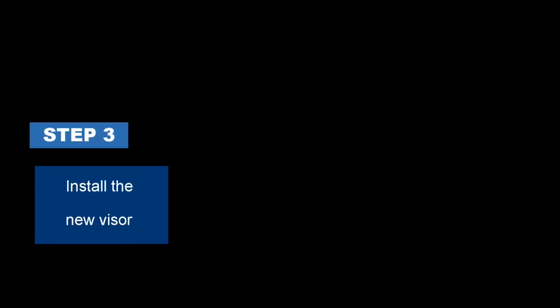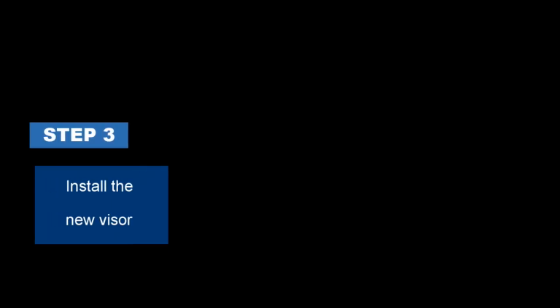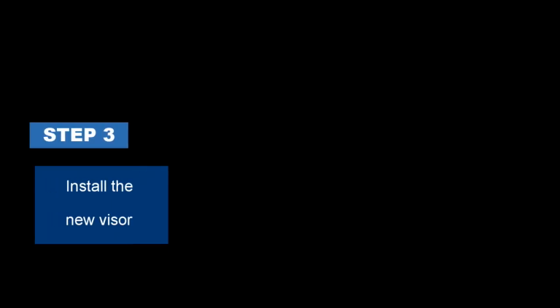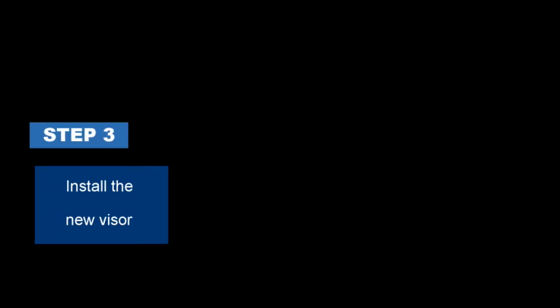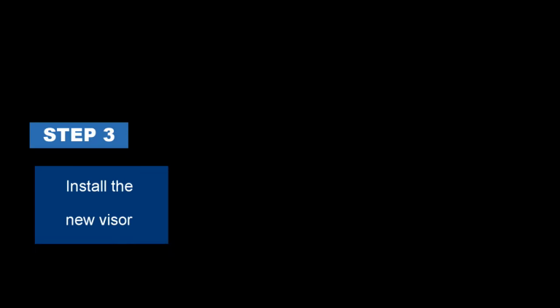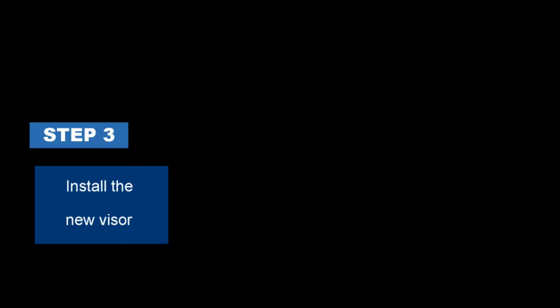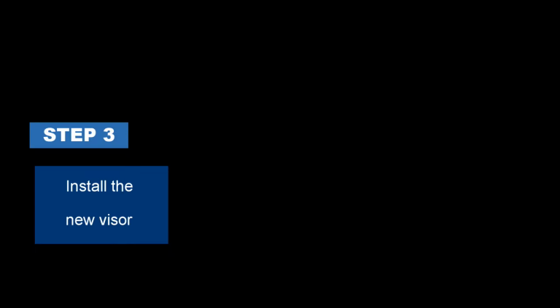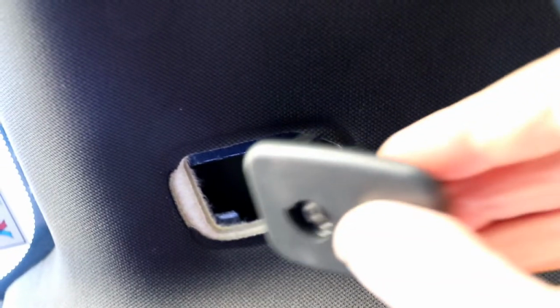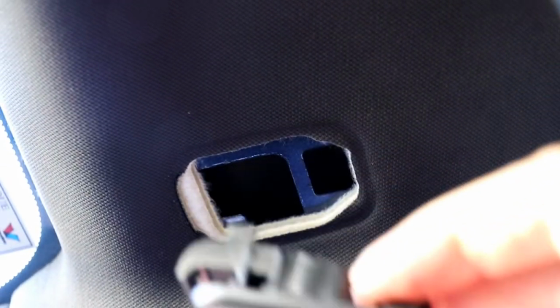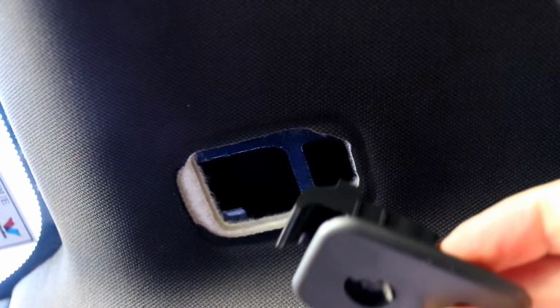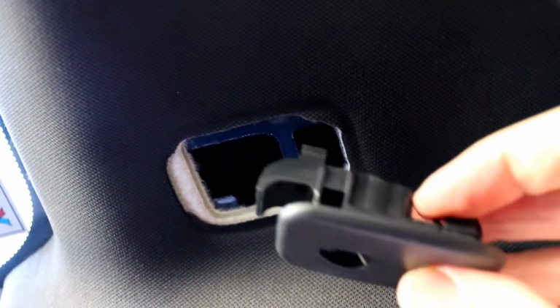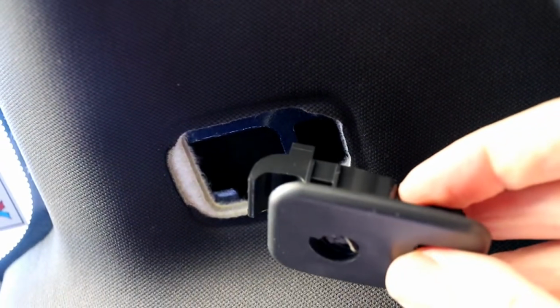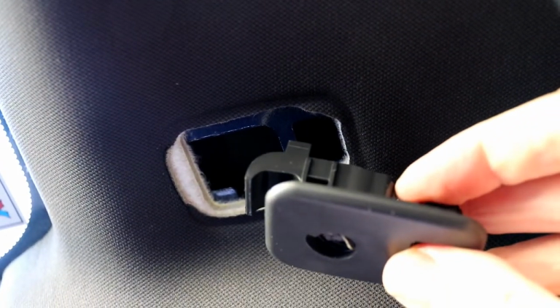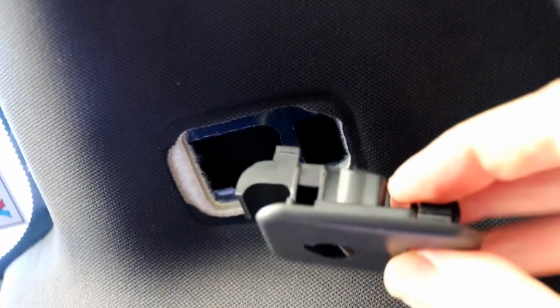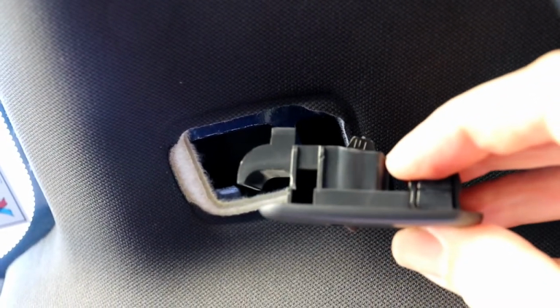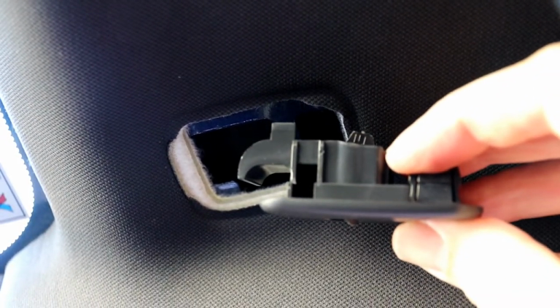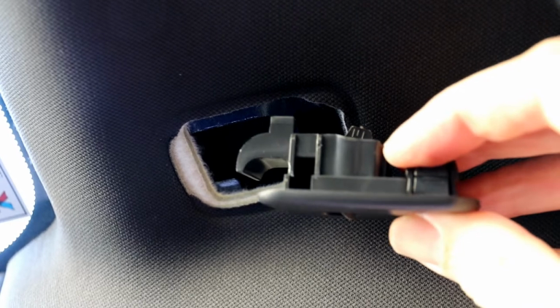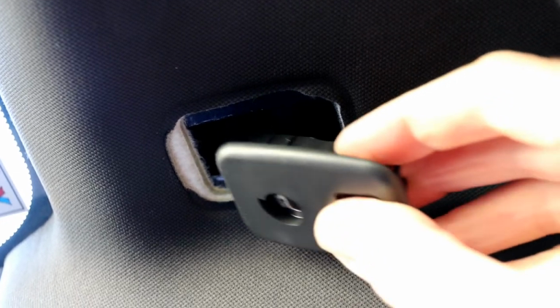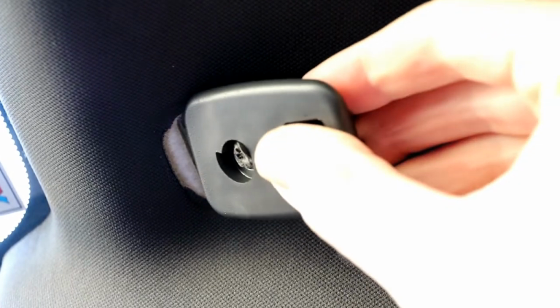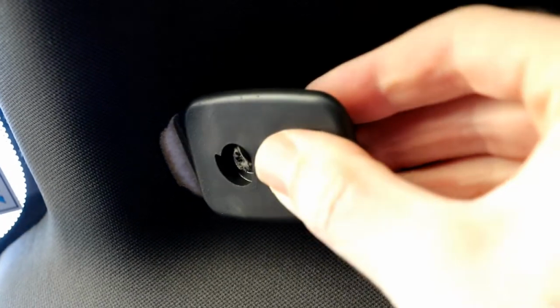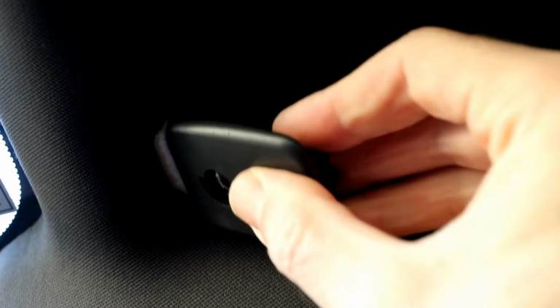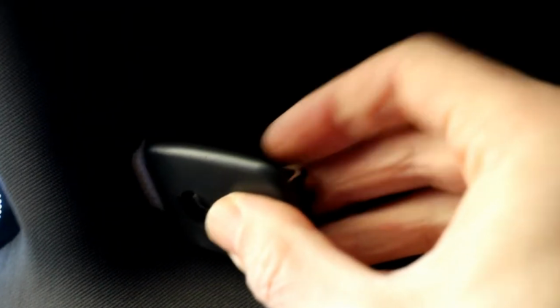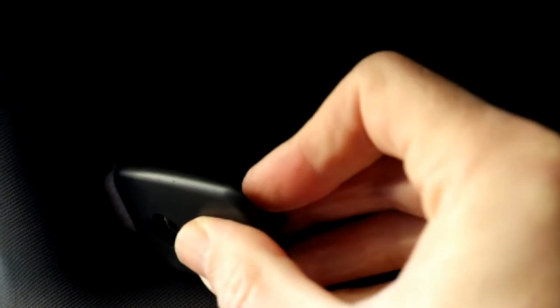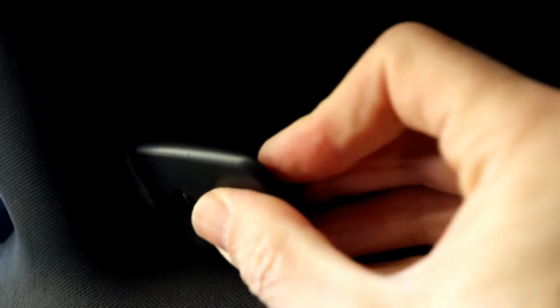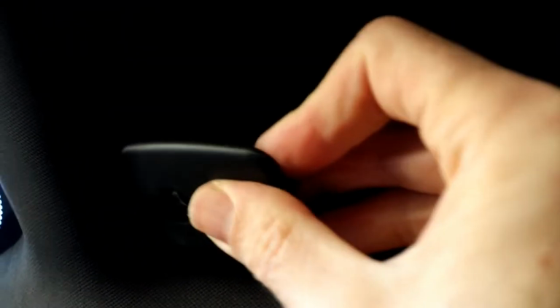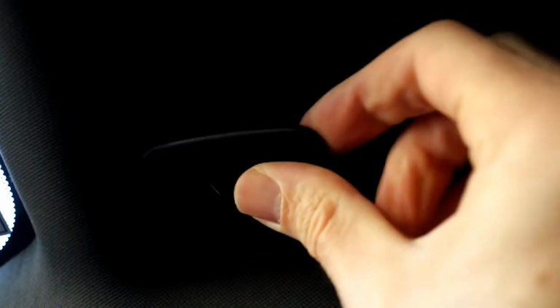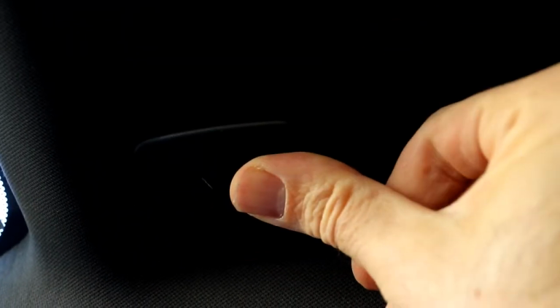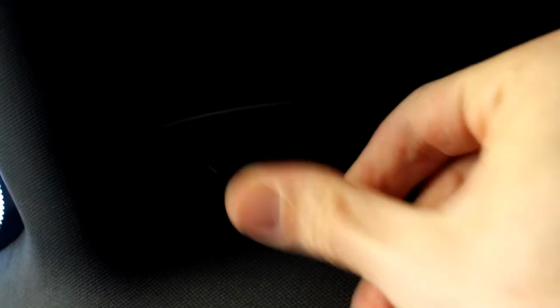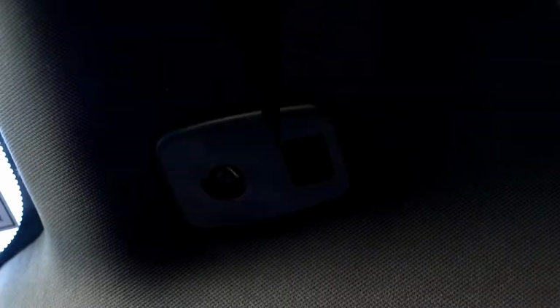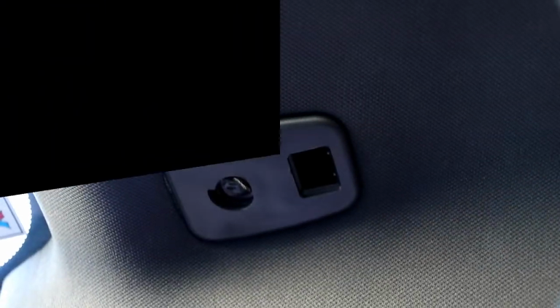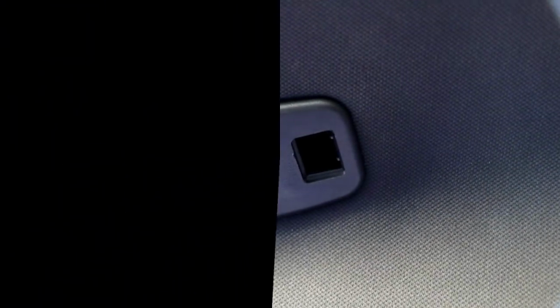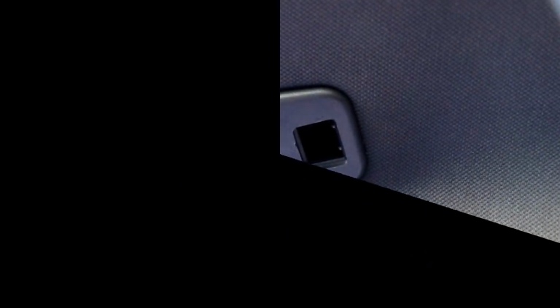Now to install the new visor. It's good to practice it with the old bracket that you took out first. It's a bit easier because it doesn't have the whole visor attached. Just hook the hook in and clip it in — piece of cake.